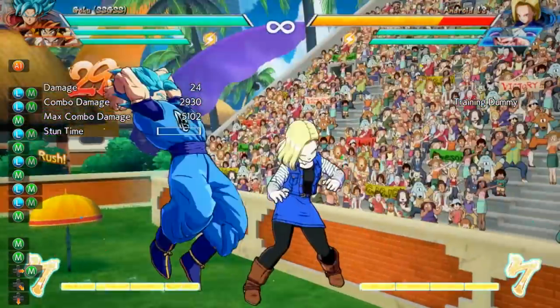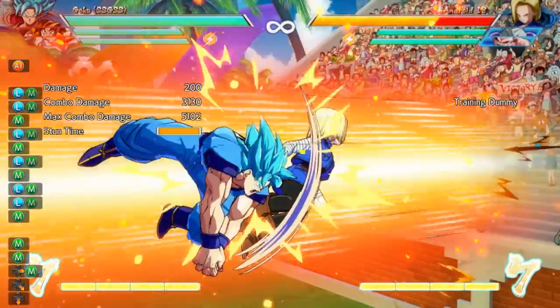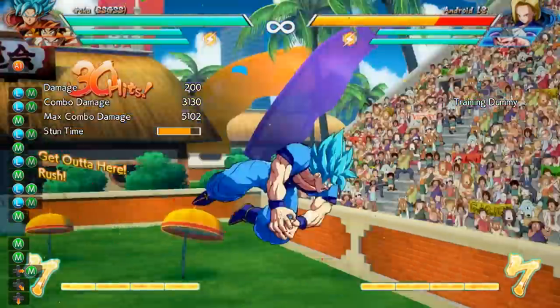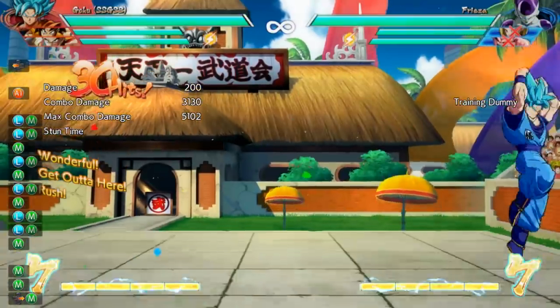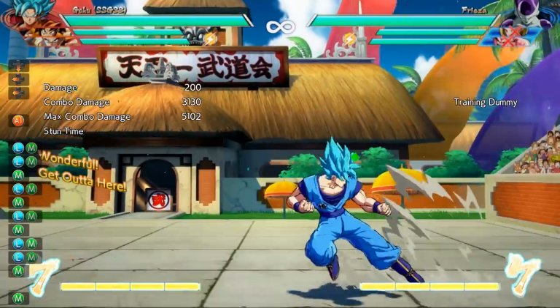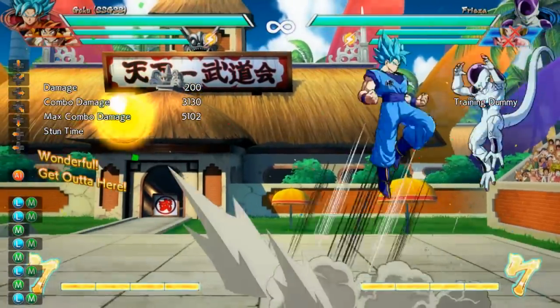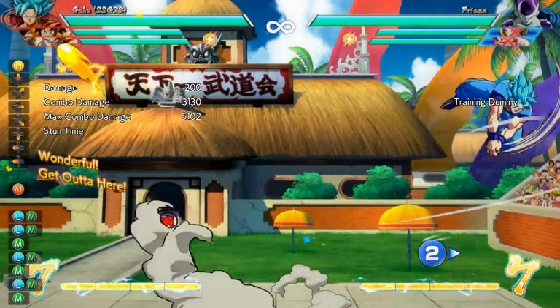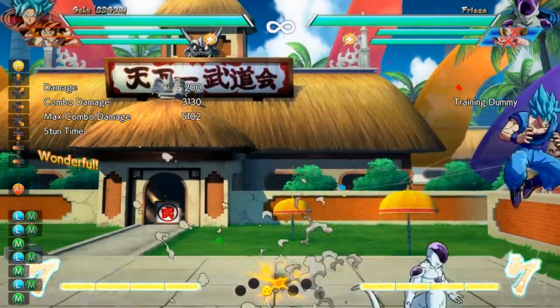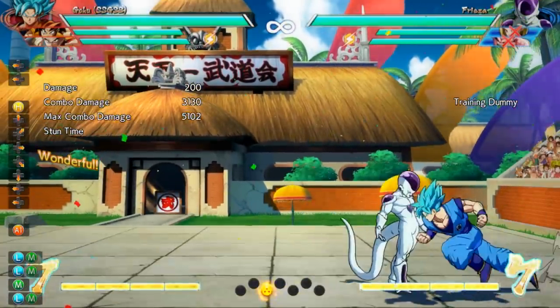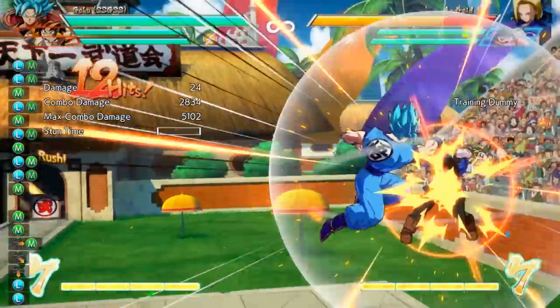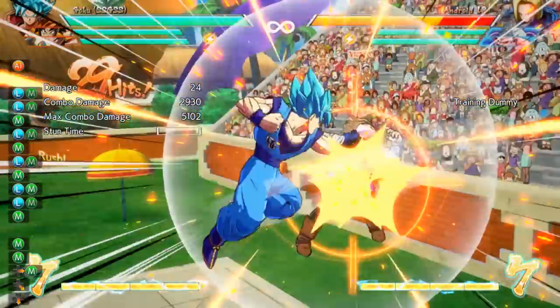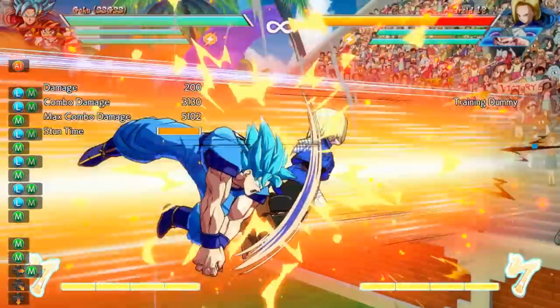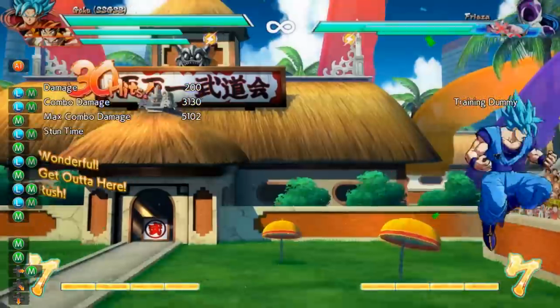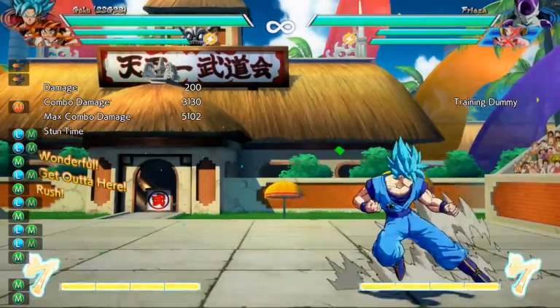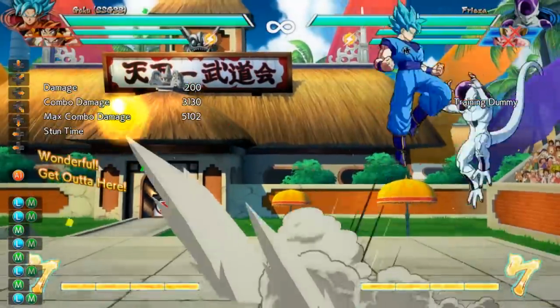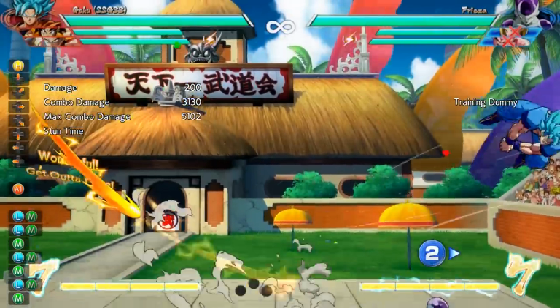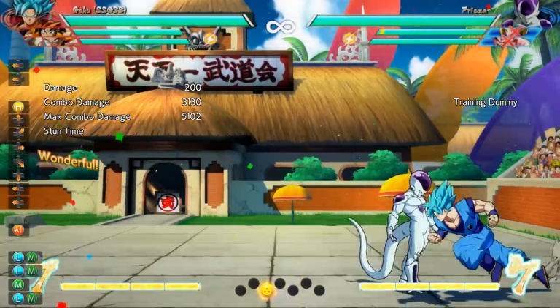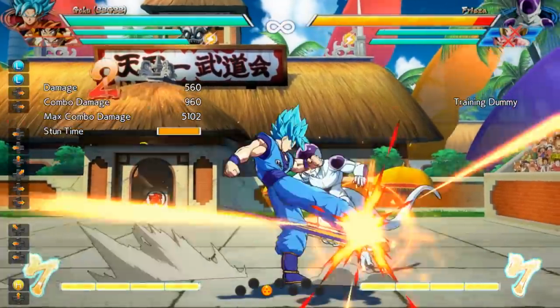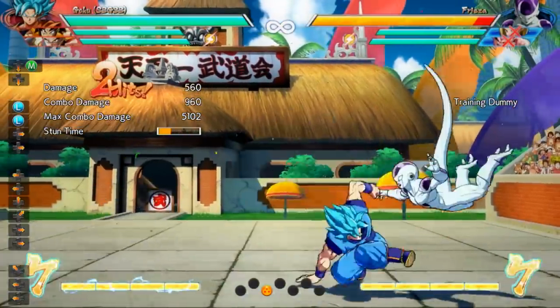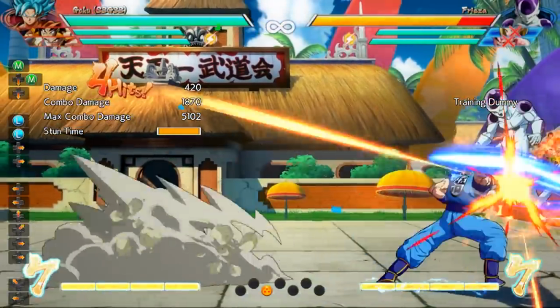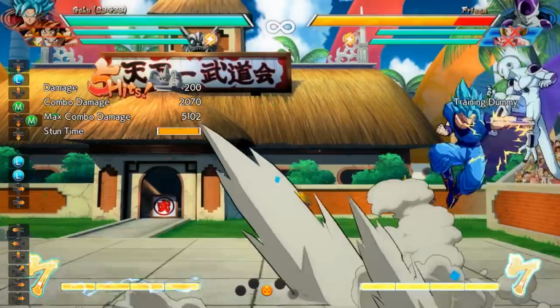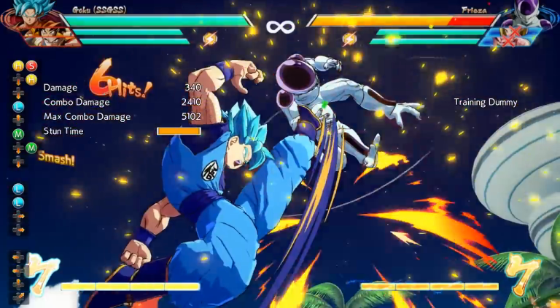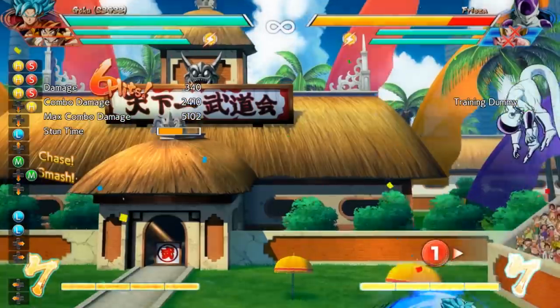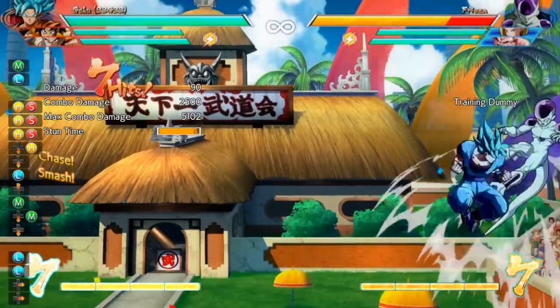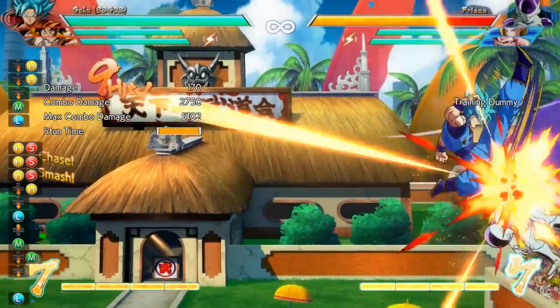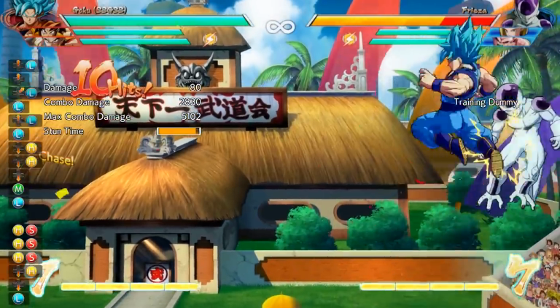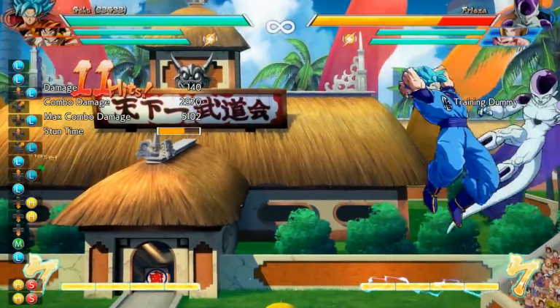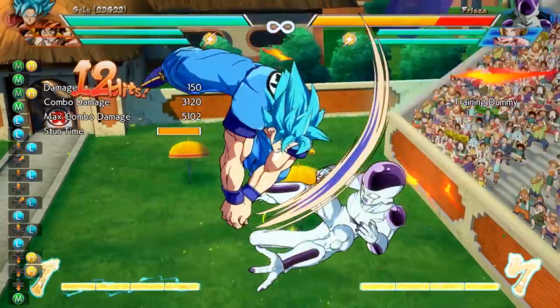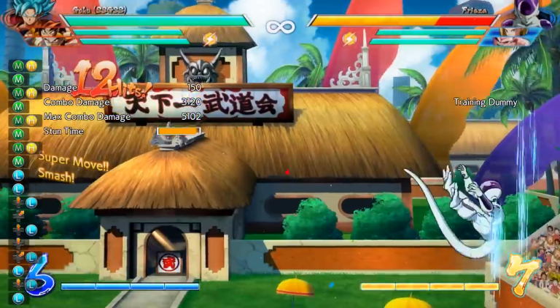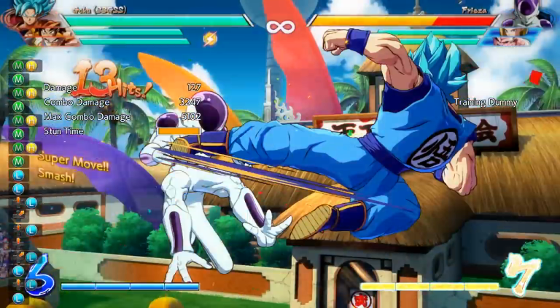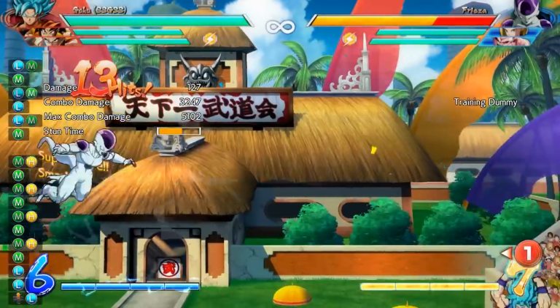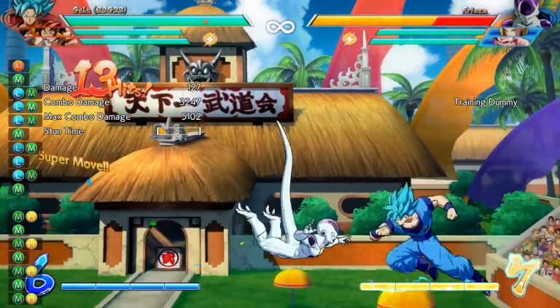It's really important to make sure that your opponent does not gain back their blue health. It'll help you end the game much faster than if you let them recover at all. The combo you're watching right now is a pretty universal way to combo into a snapback, but it does cost one bar in order to do the vanish.